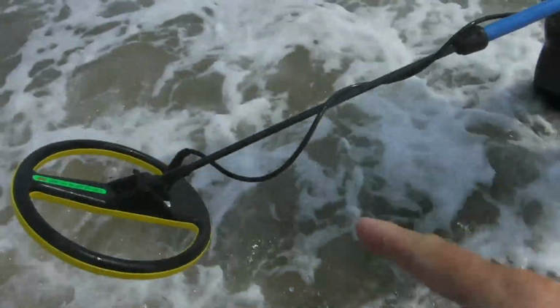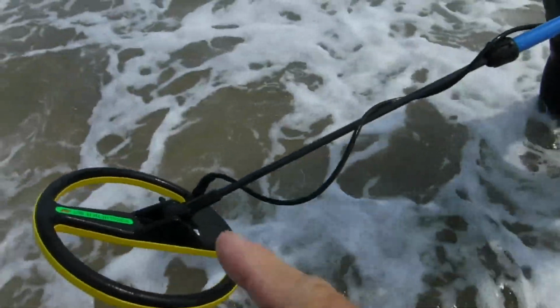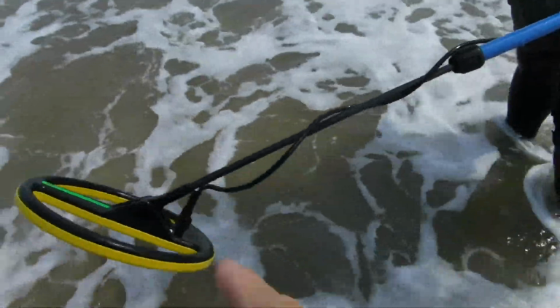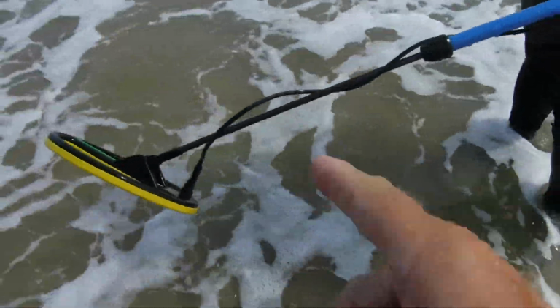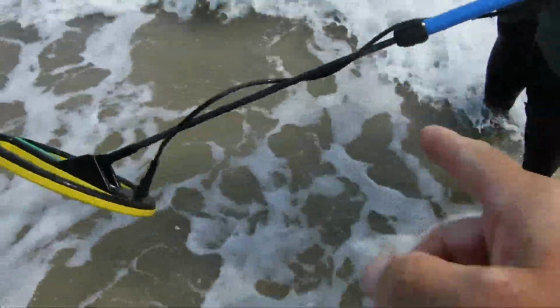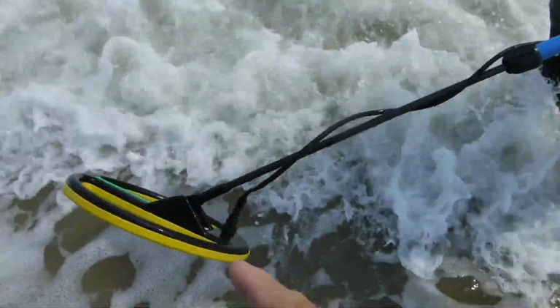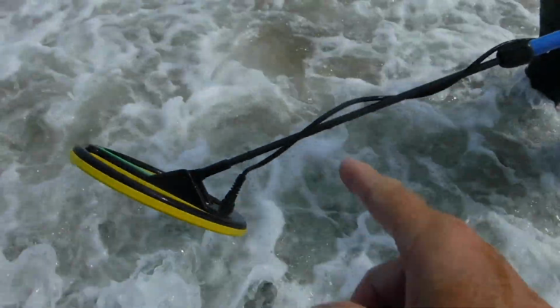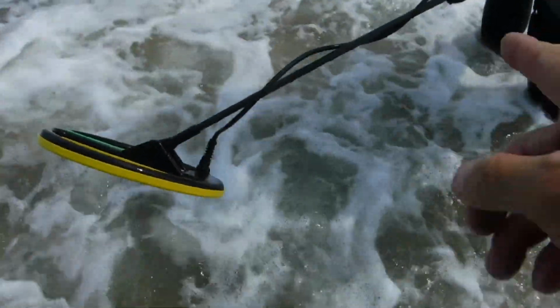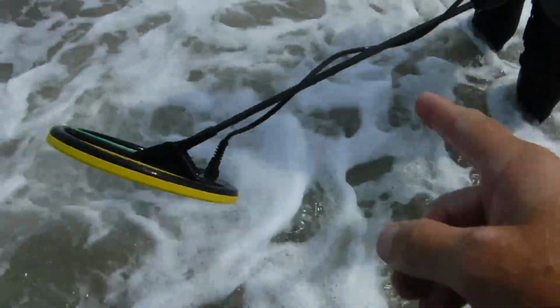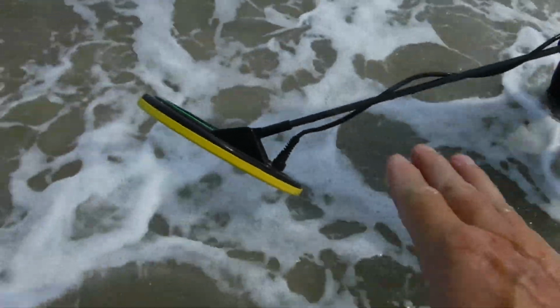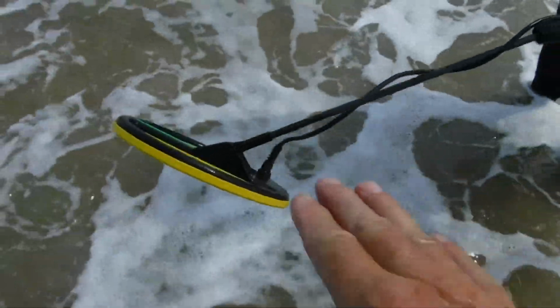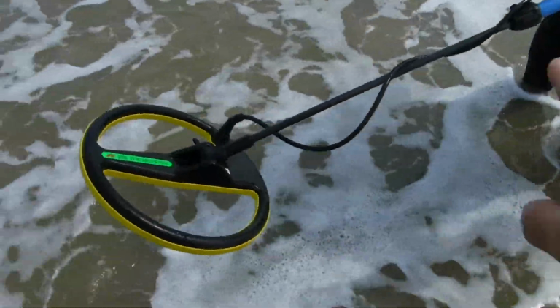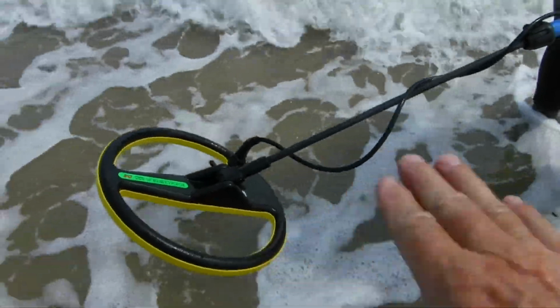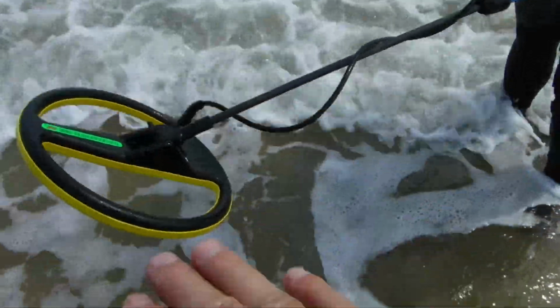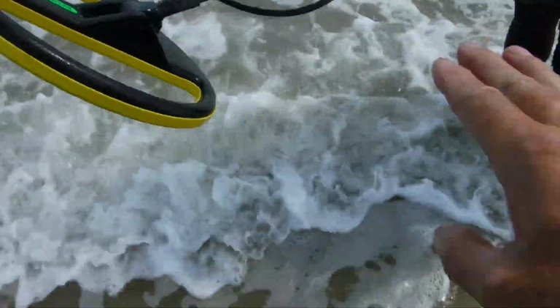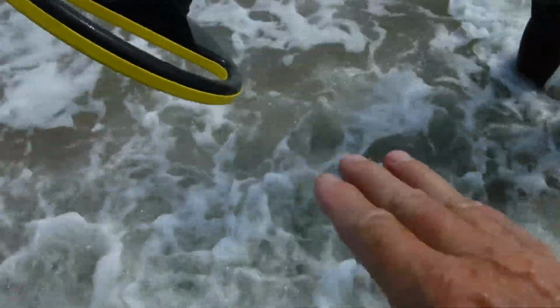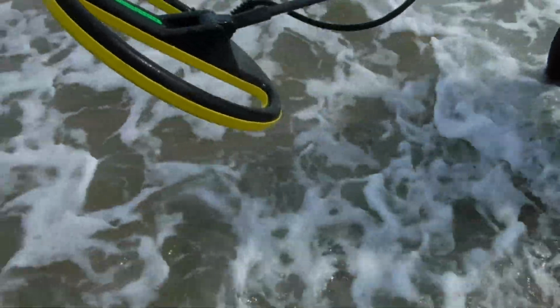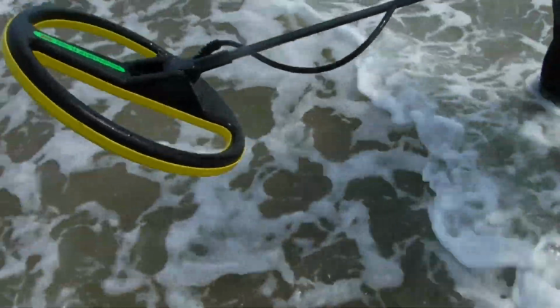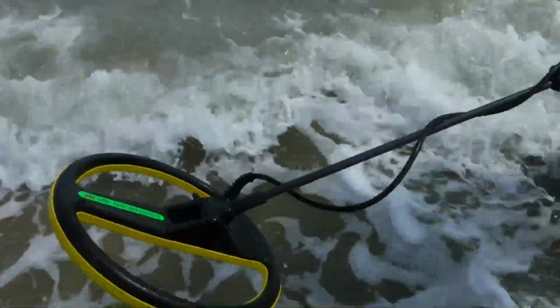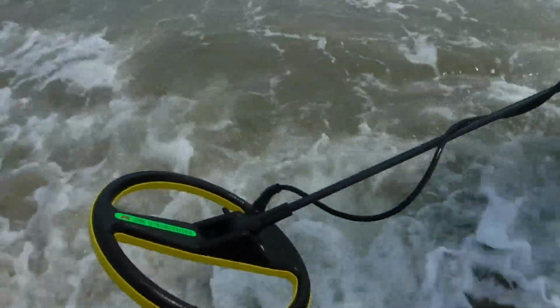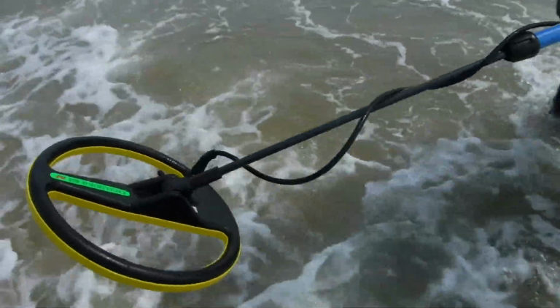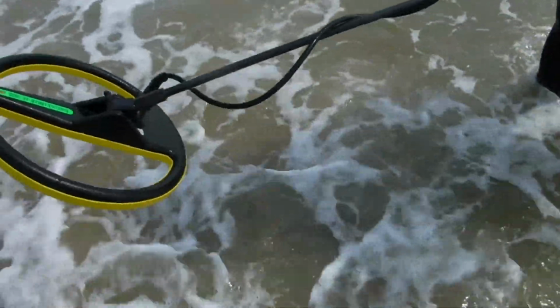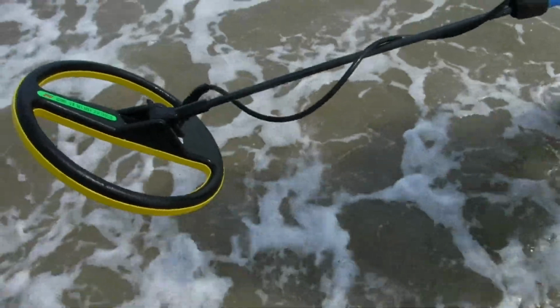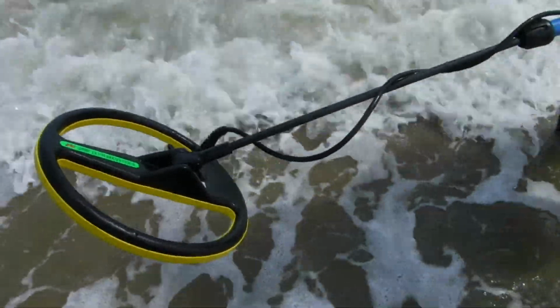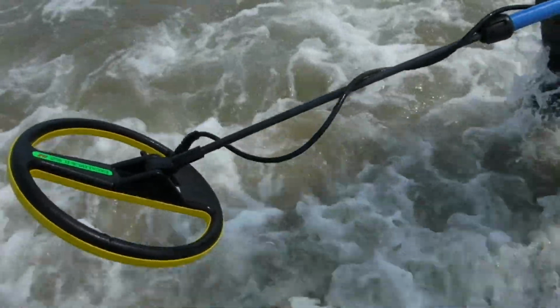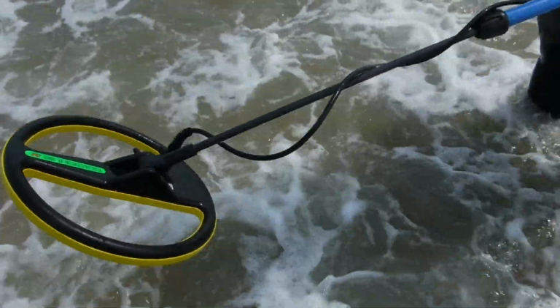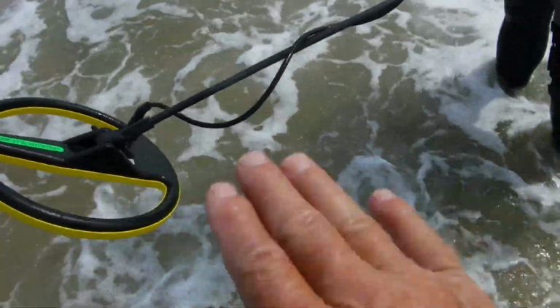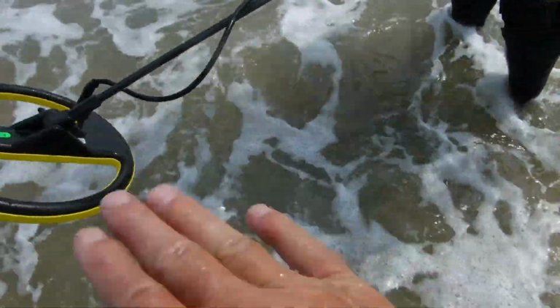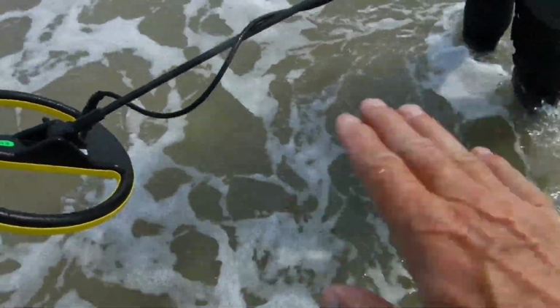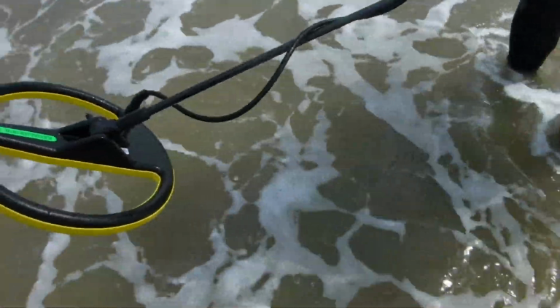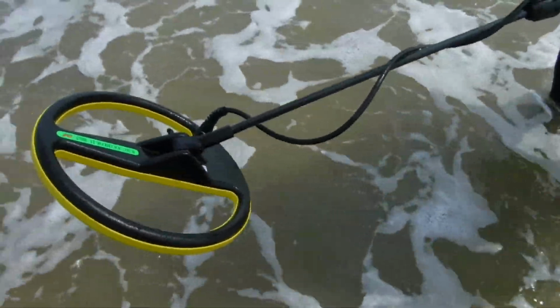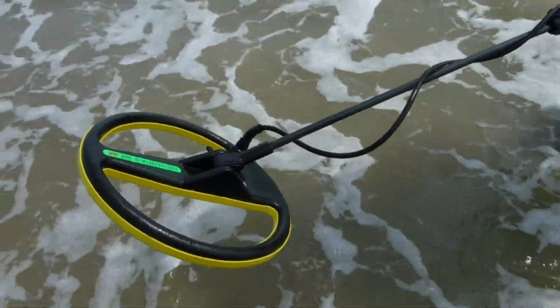As you all see, Doc has this stomp shaft — it's real thin and slices through the water really easy. That's a nice one right there. I don't have that, so it's hard for me to push it through the water, but we're making out. Here we go.